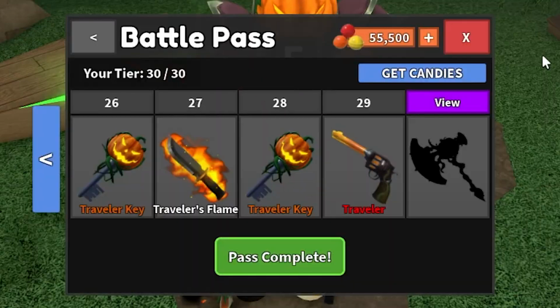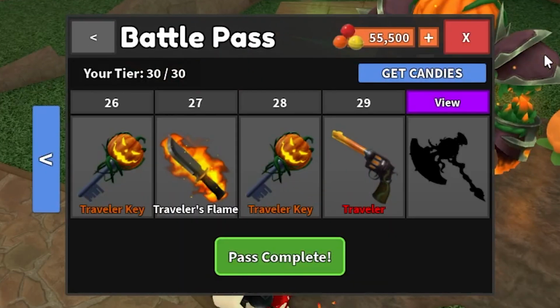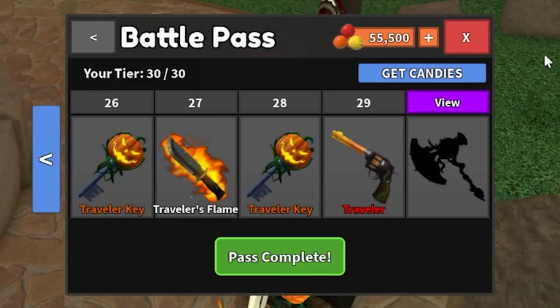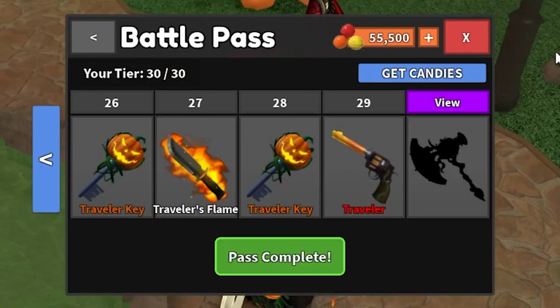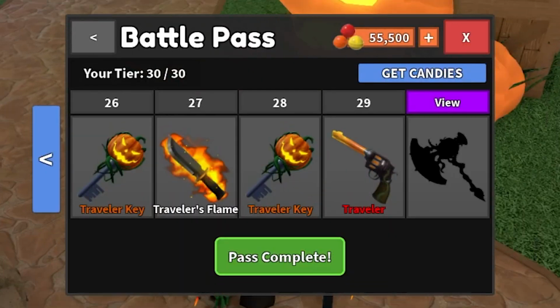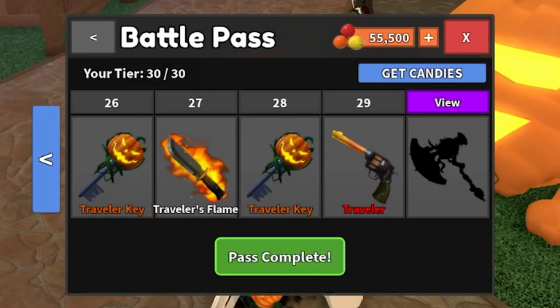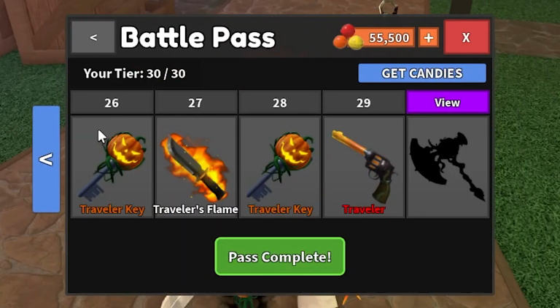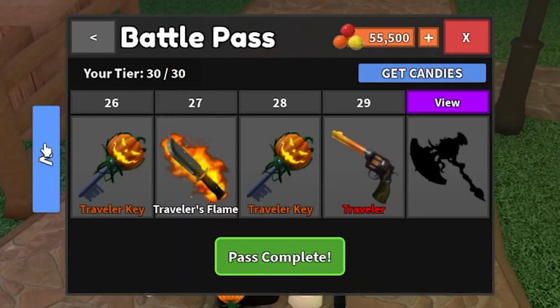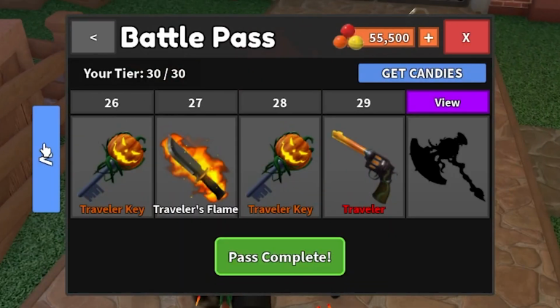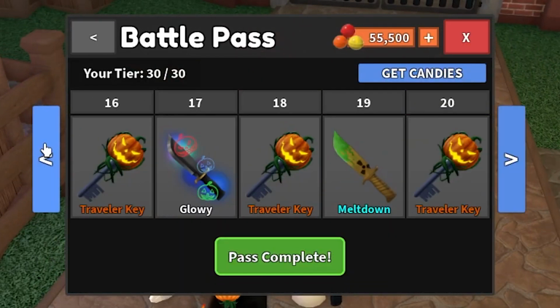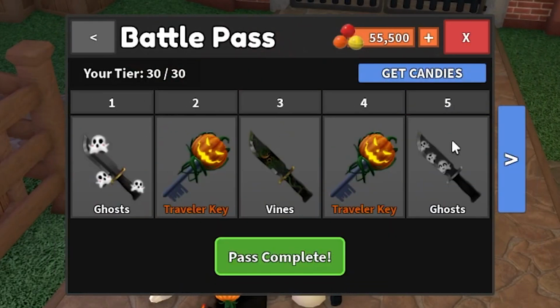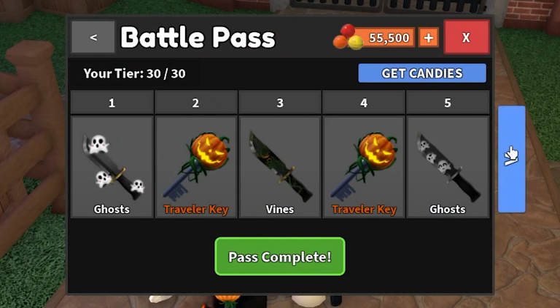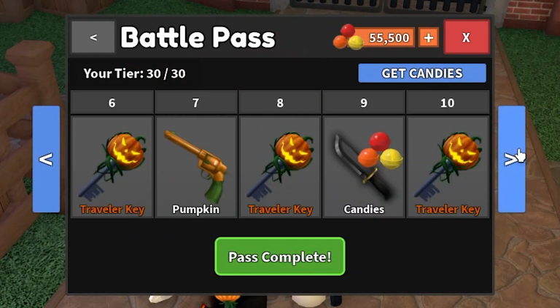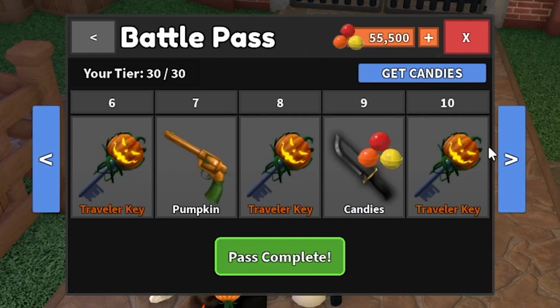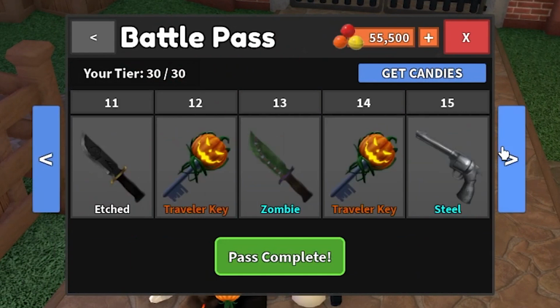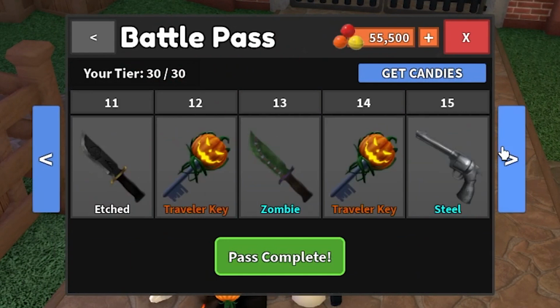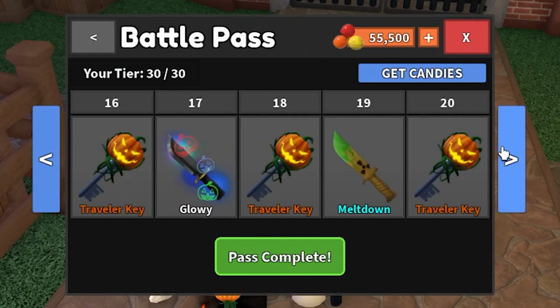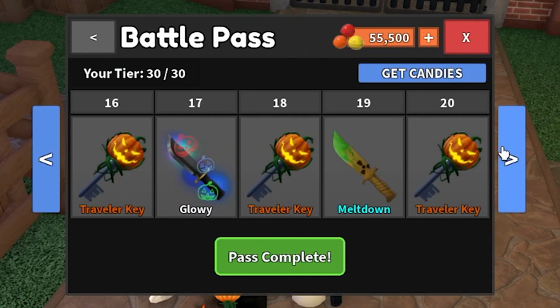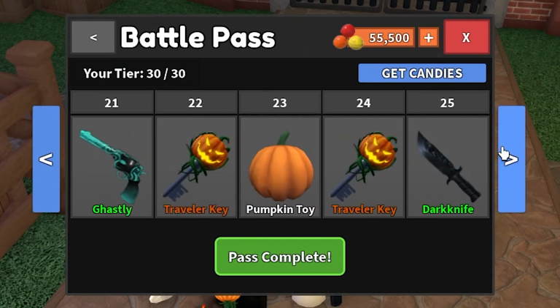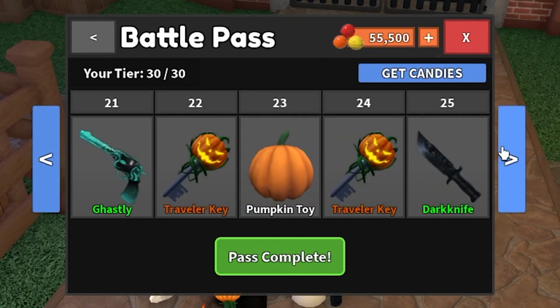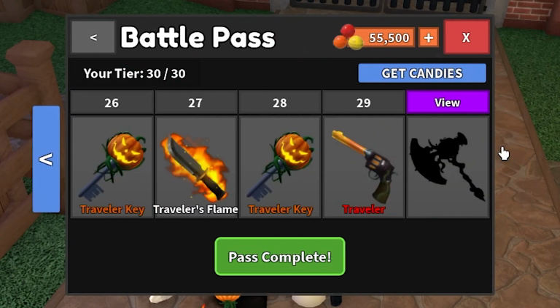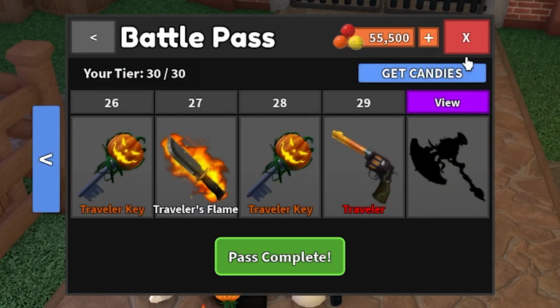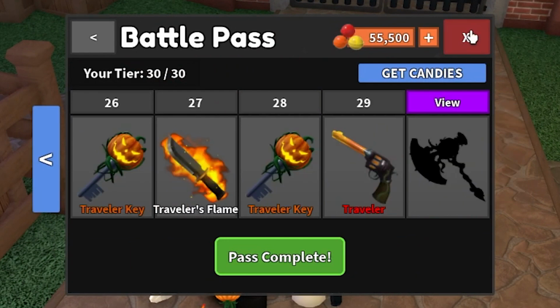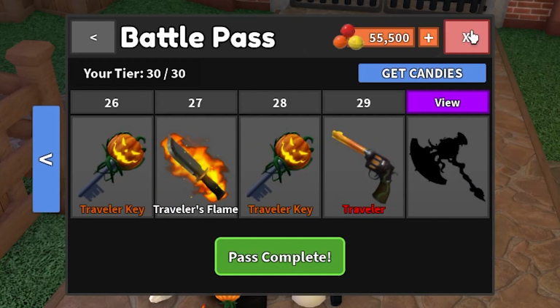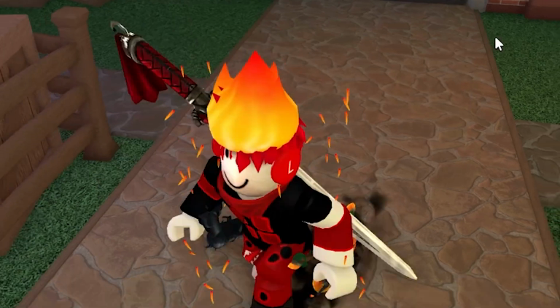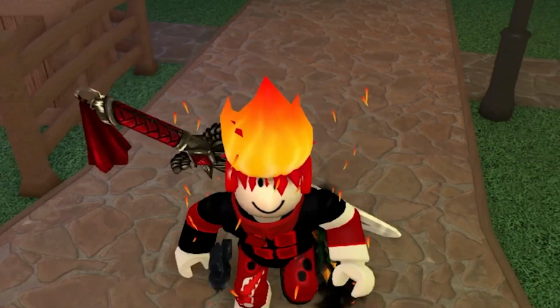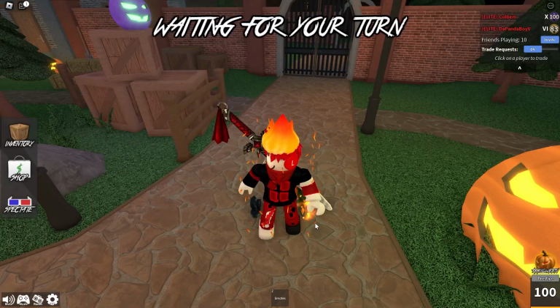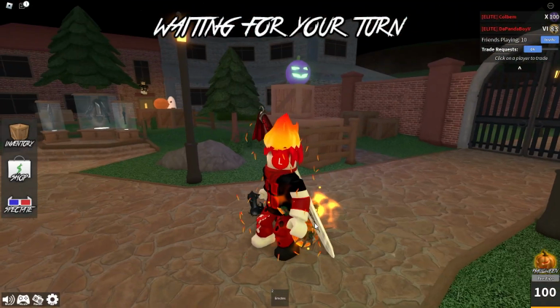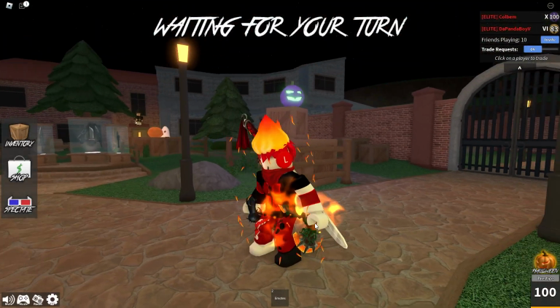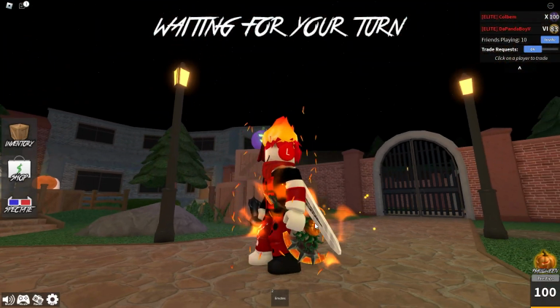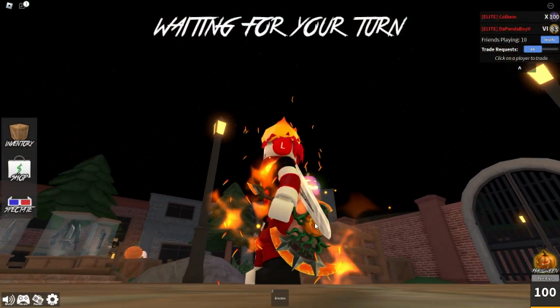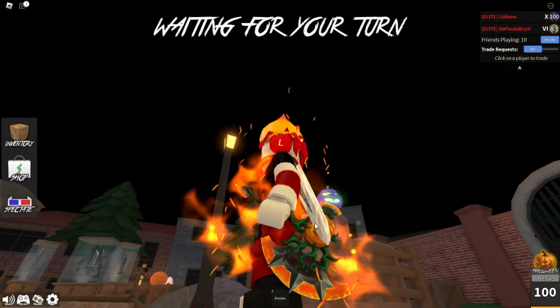All right guys, I just claimed every single item that you can get in the Battle Pass, including things like the Ghost Effect, the Candy Effect, the Glowy Effect, the Pumpkin Toy, and the Traveler's Flame. So let's start off with the coolest item here — the Traveler's Flame.